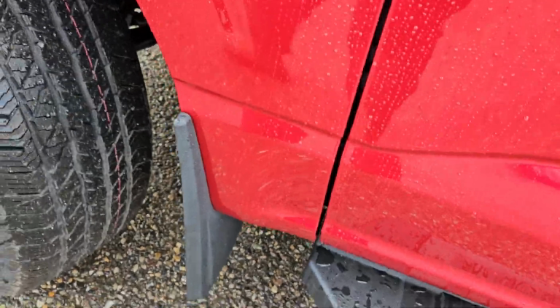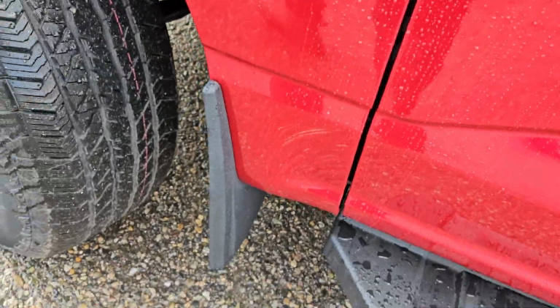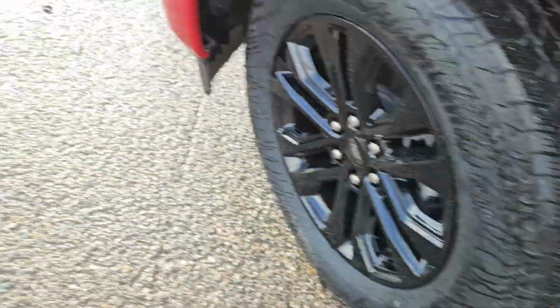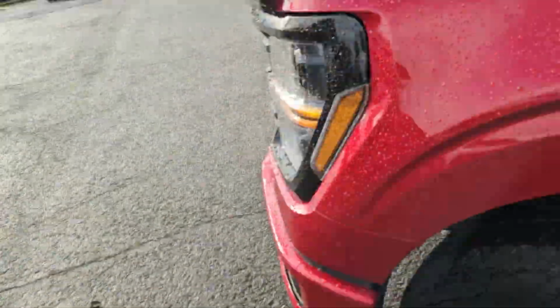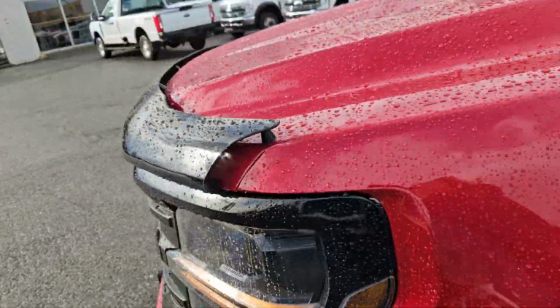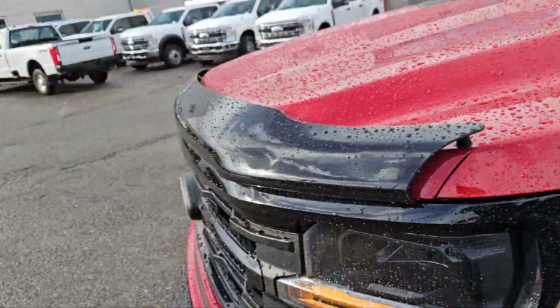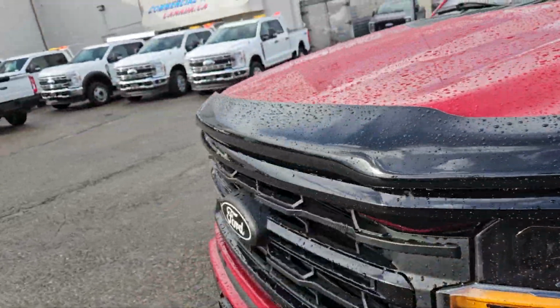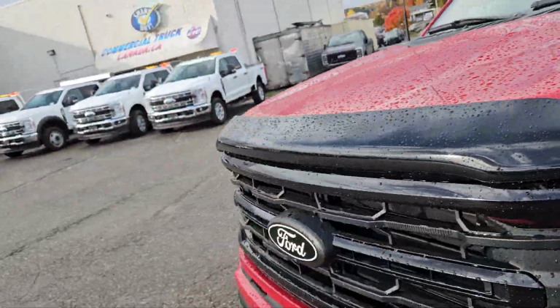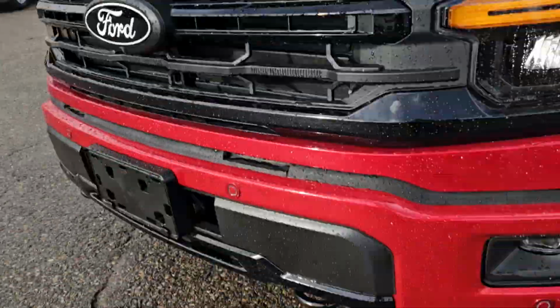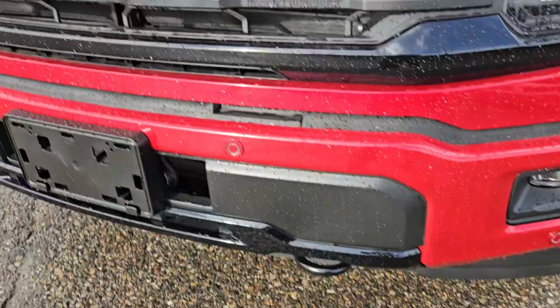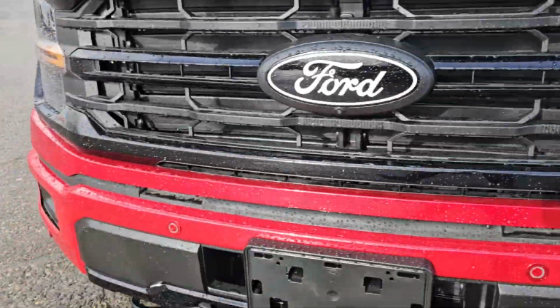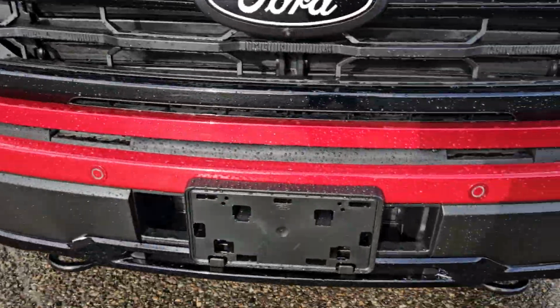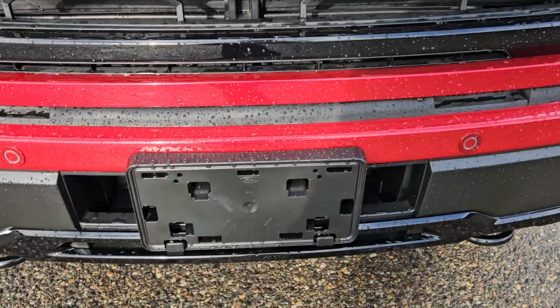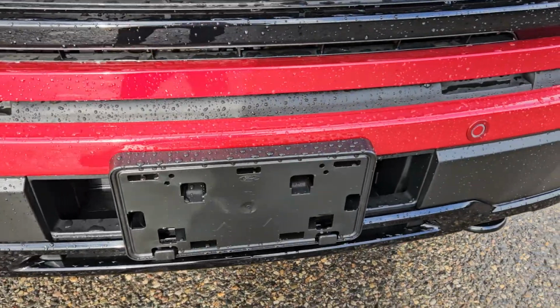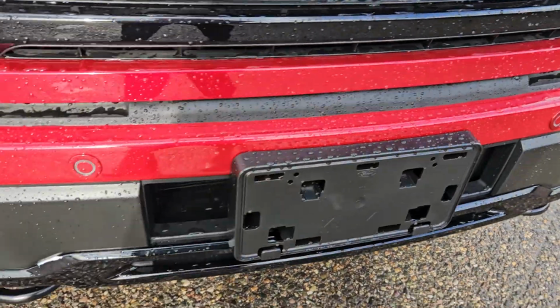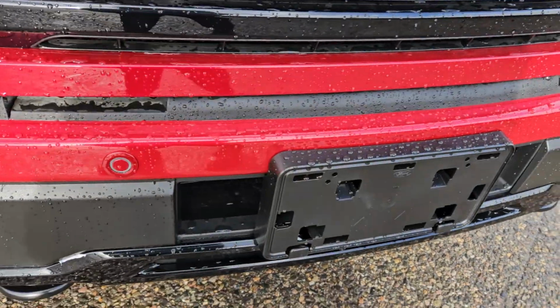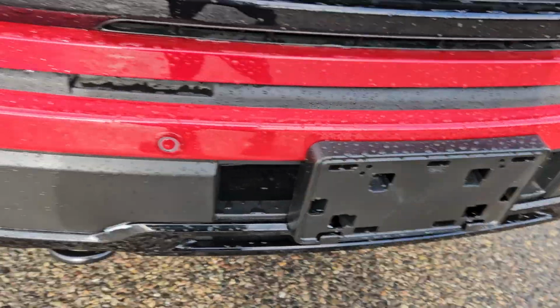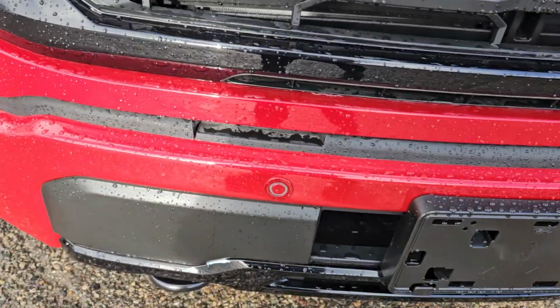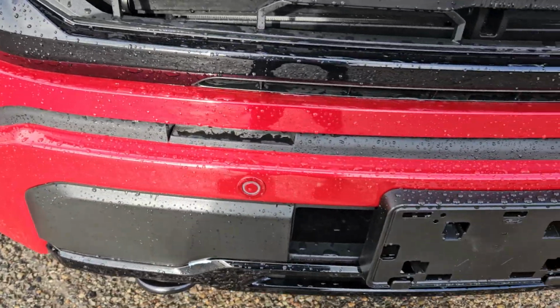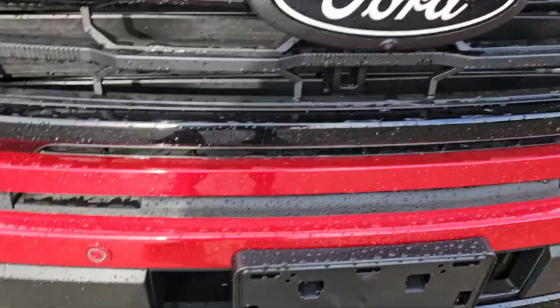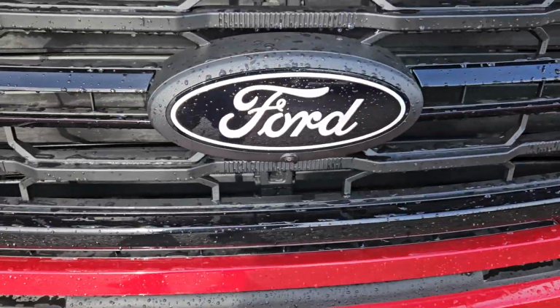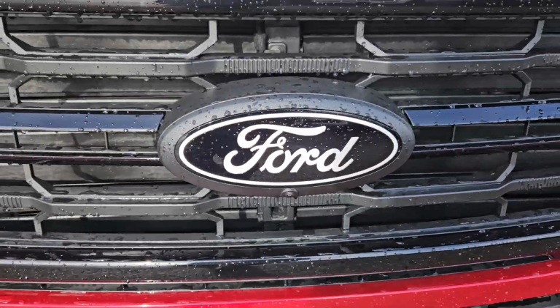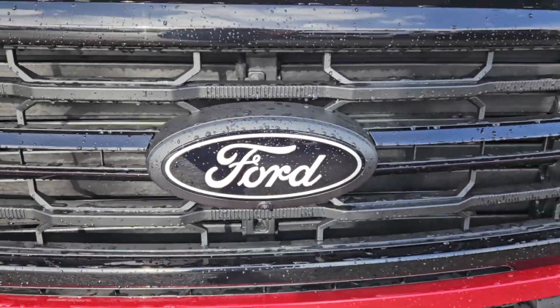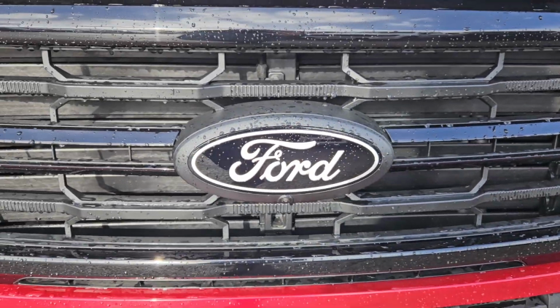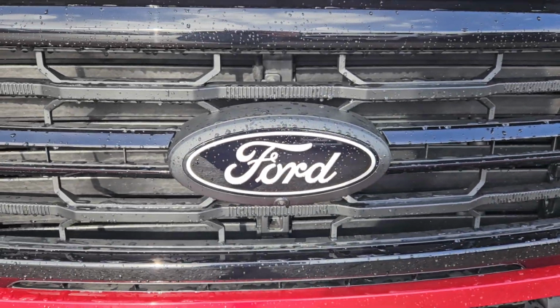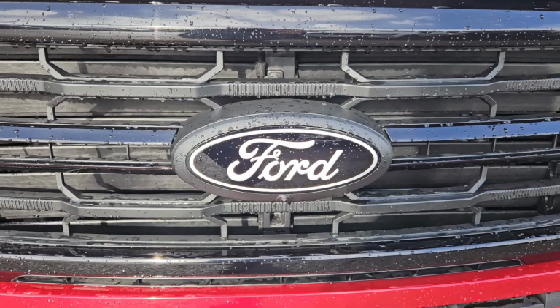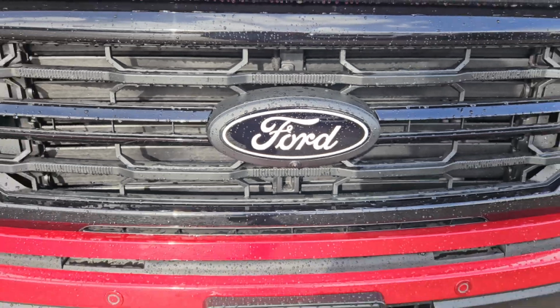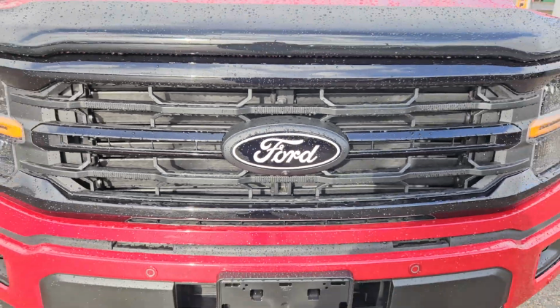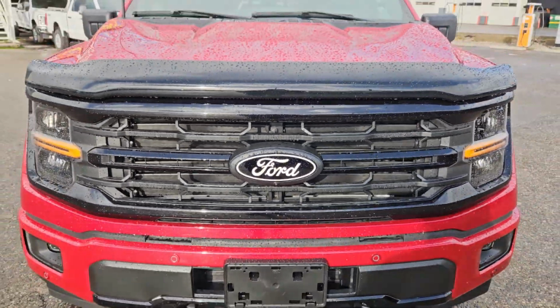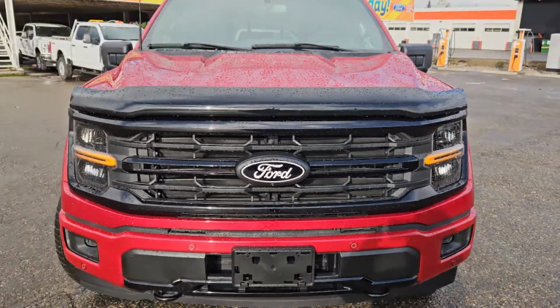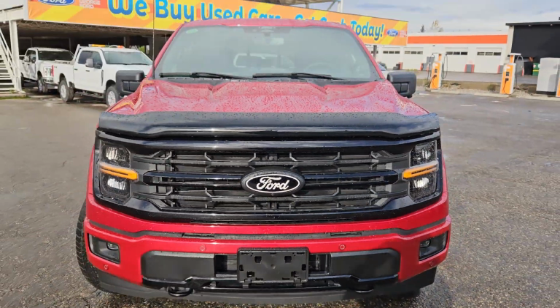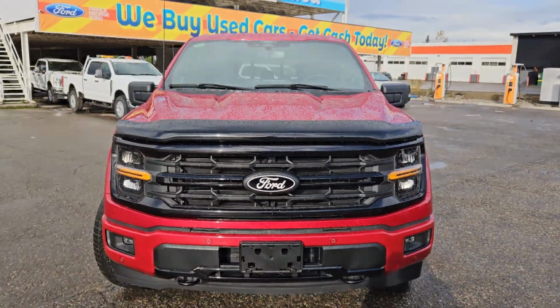We have mud flaps on the front, a nice black hood deflector, two tow hooks, a license plate bracket, a block heater, front view sensing, a front view camera, and that nice Ford grille.